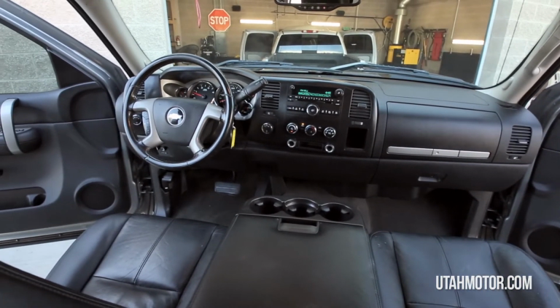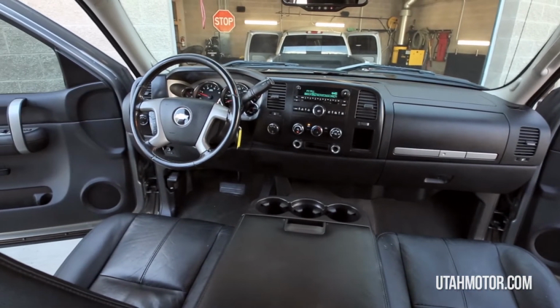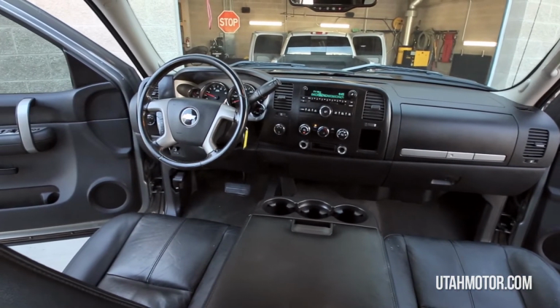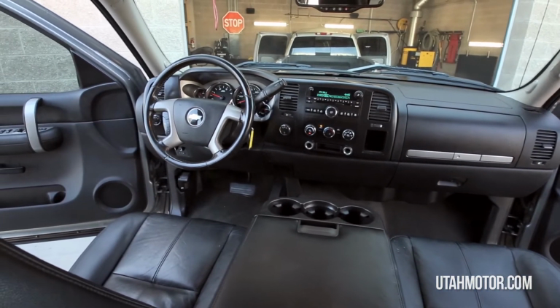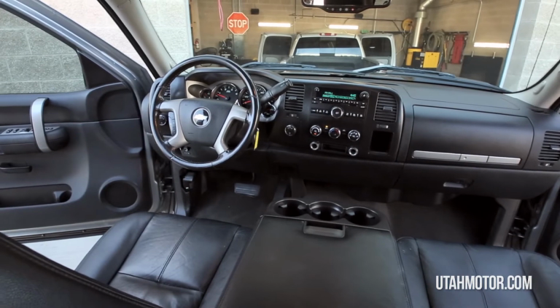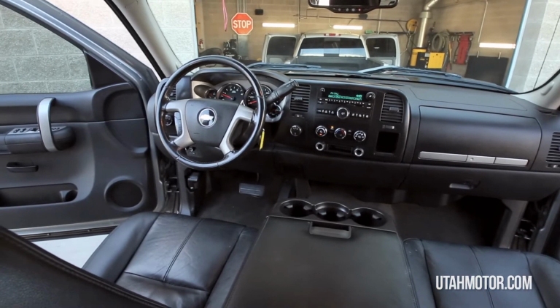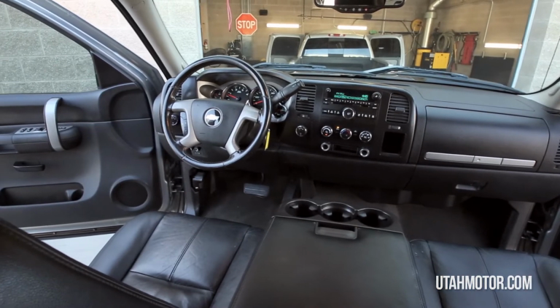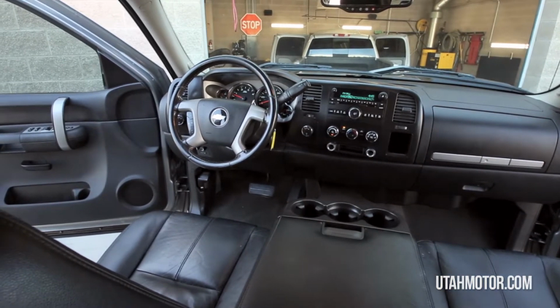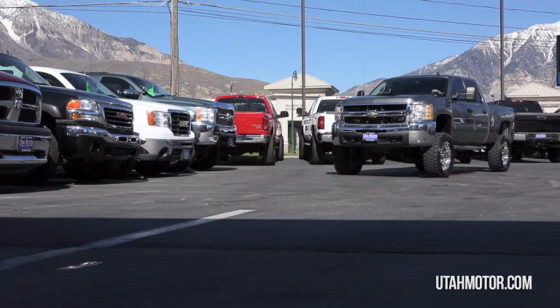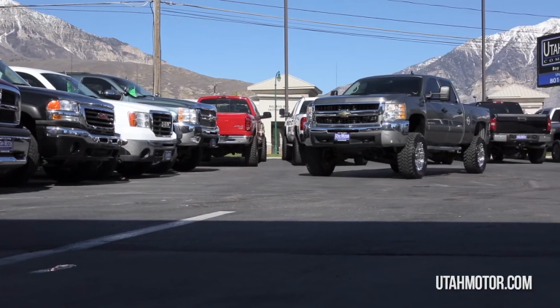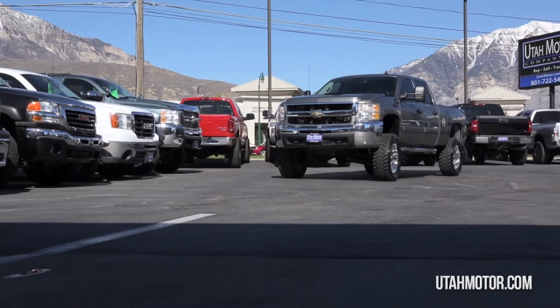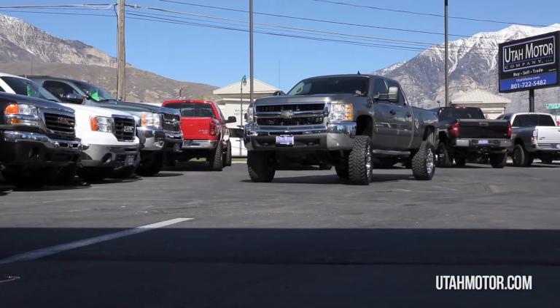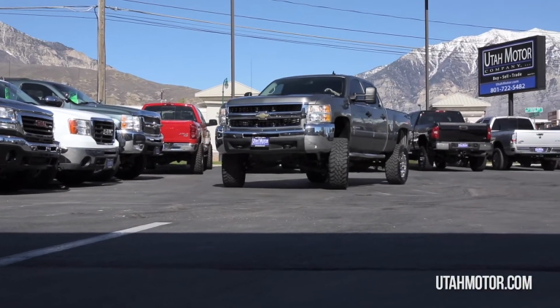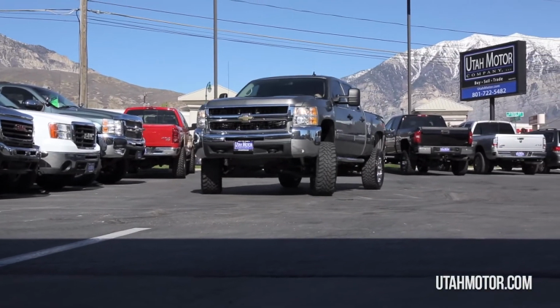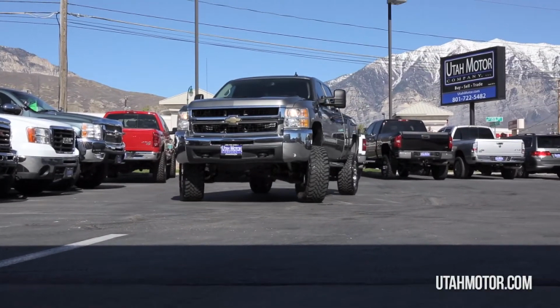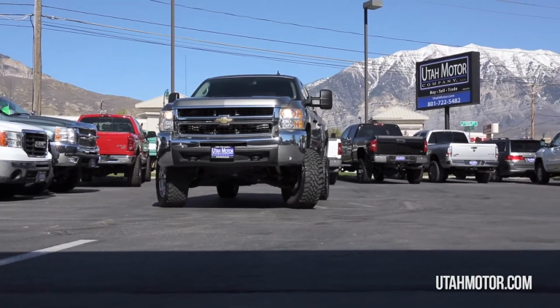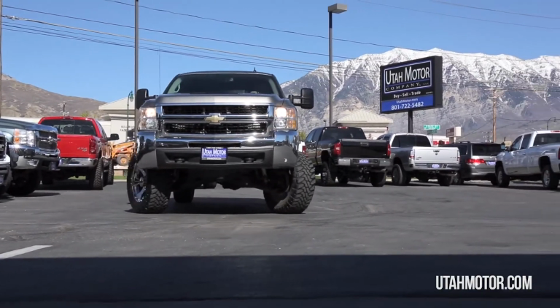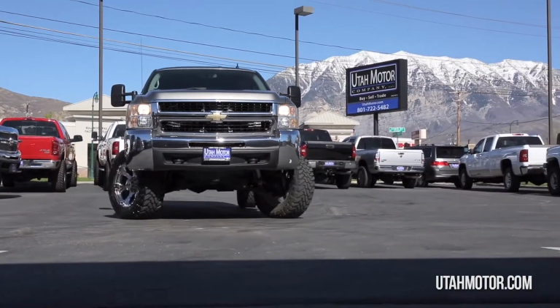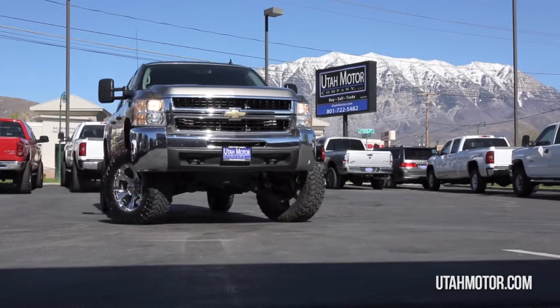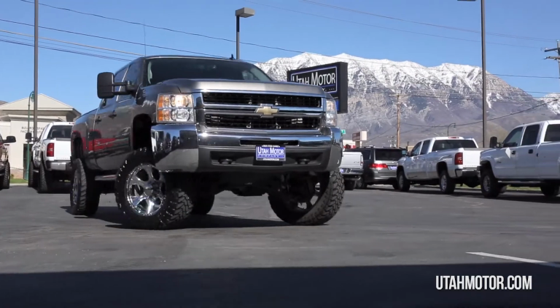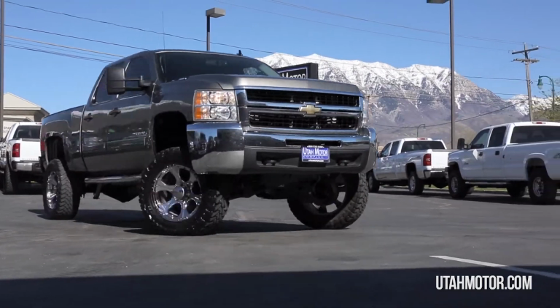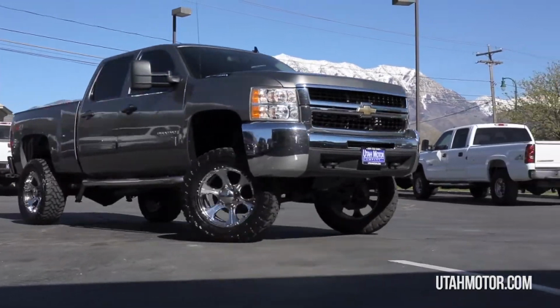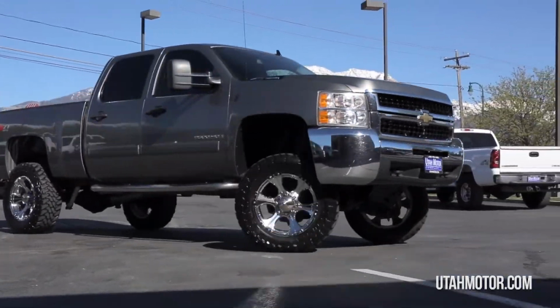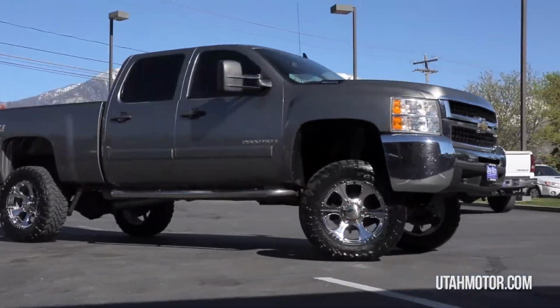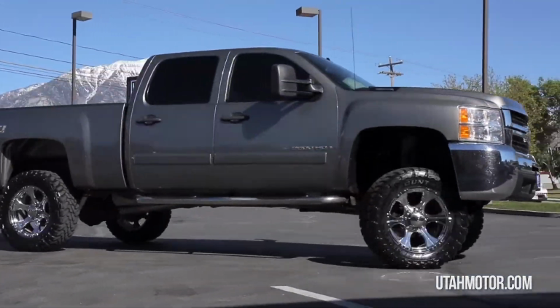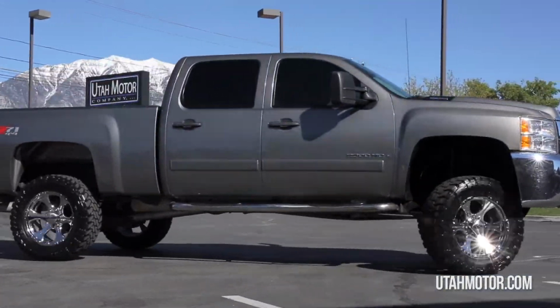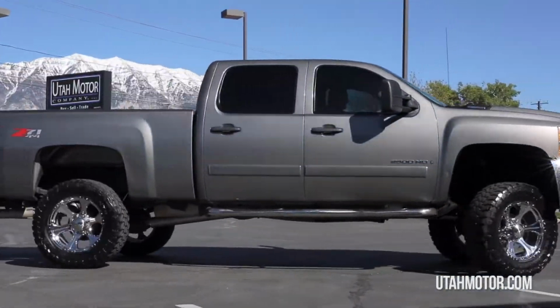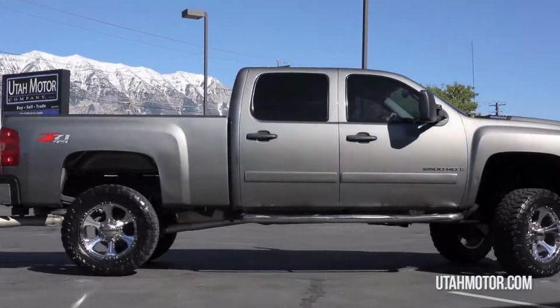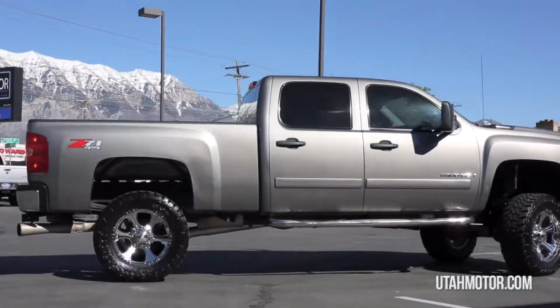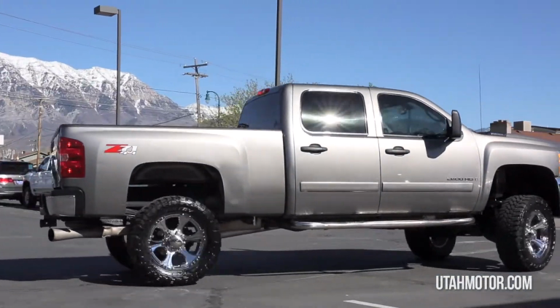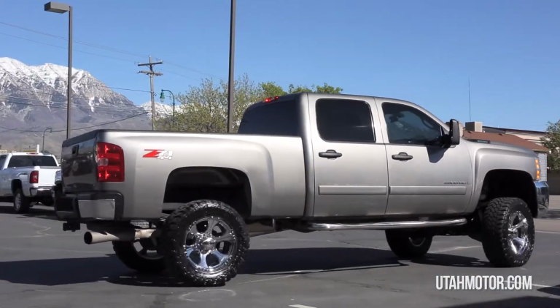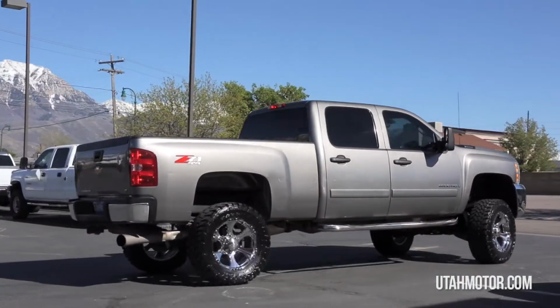It's available for sale at any time and we'd be happy to answer any questions you may have. Come on in today to get behind the wheel or give us a call. Thanks for looking at this truck presented by Utah Motor Company.